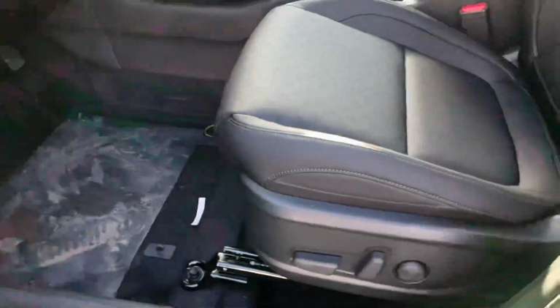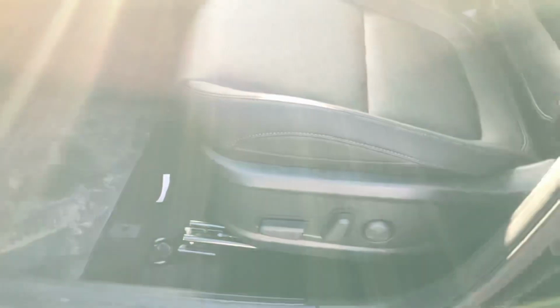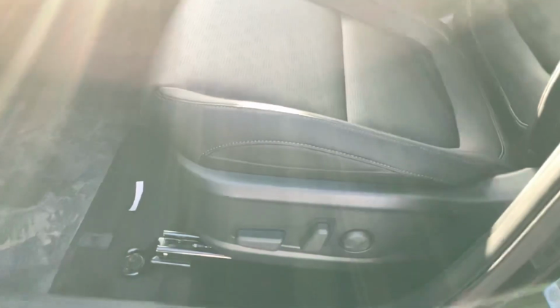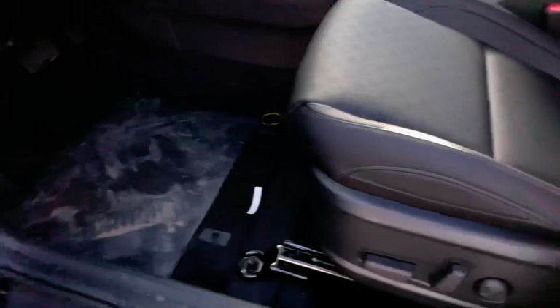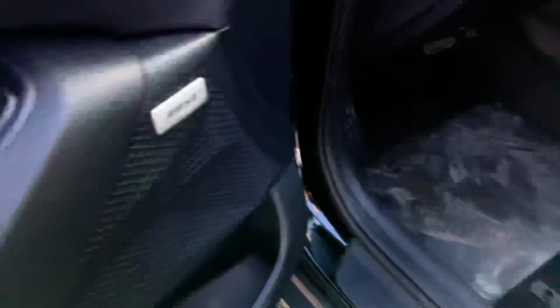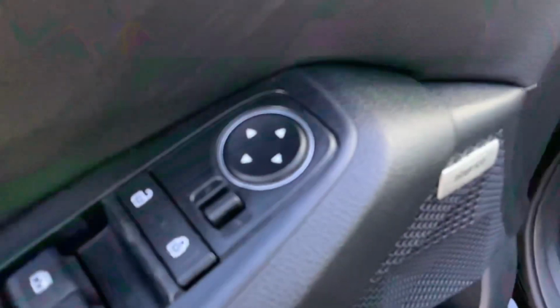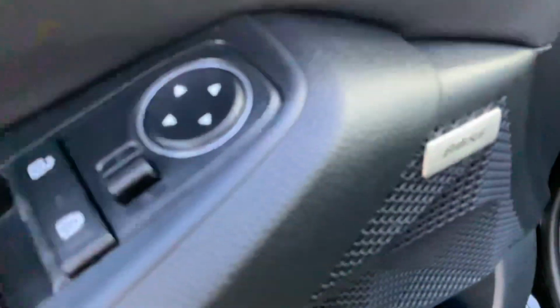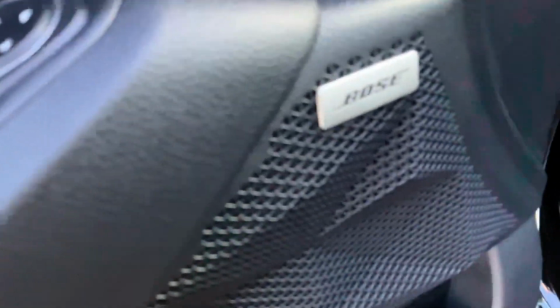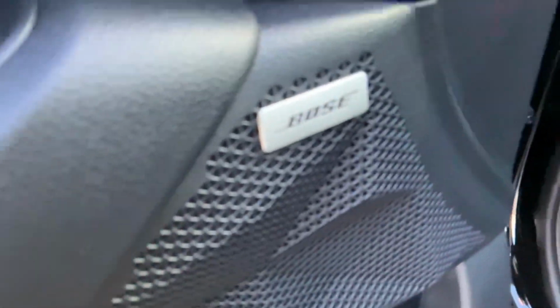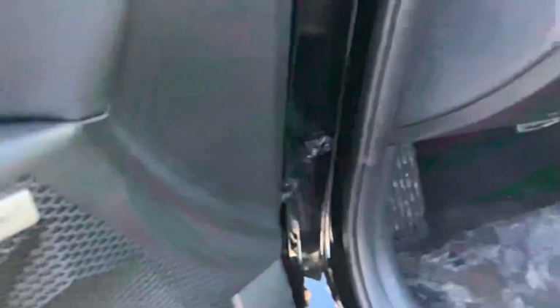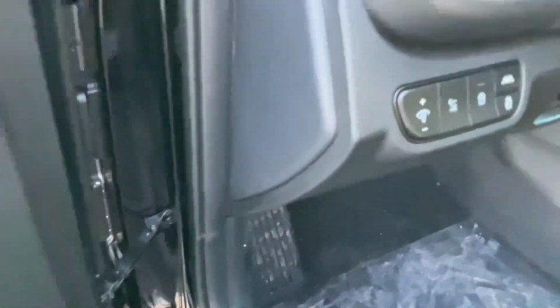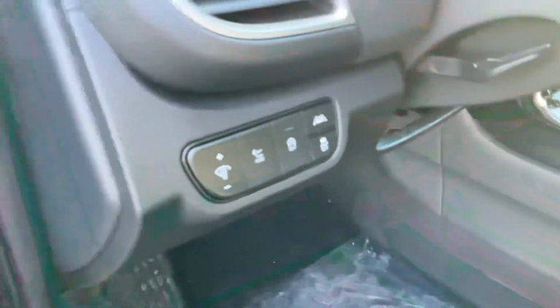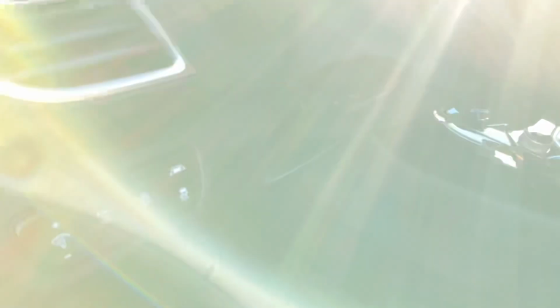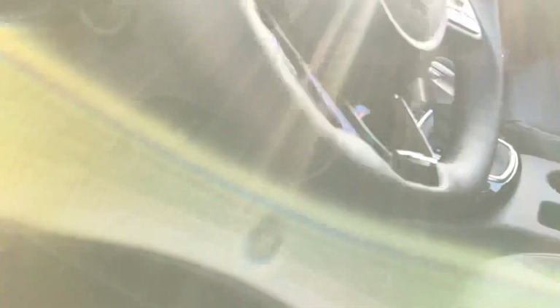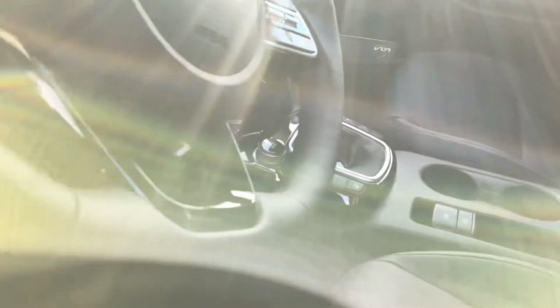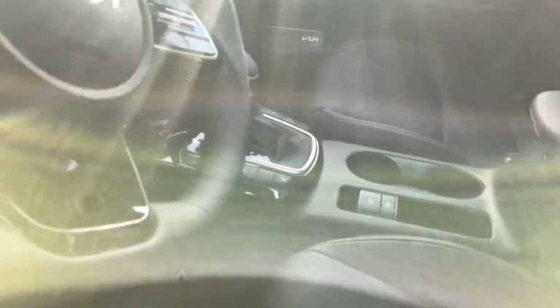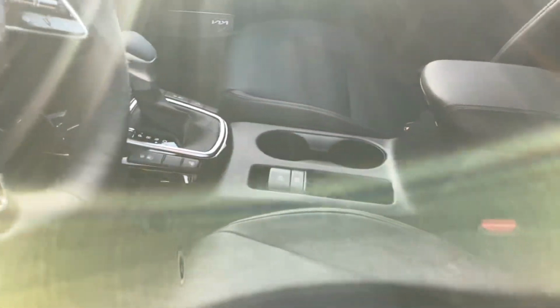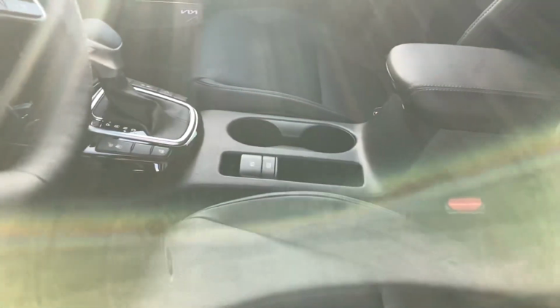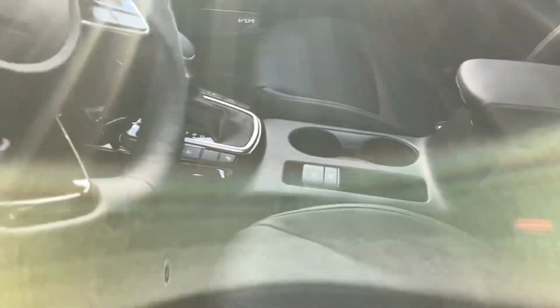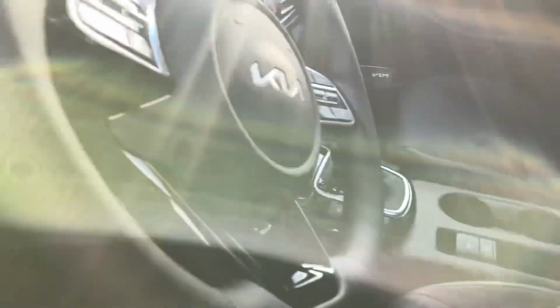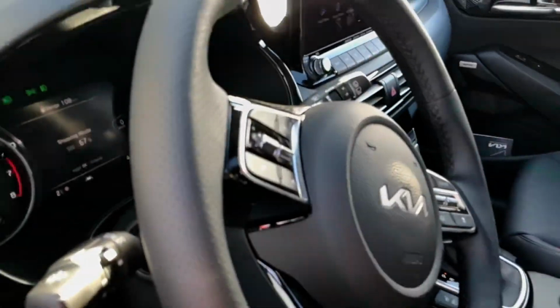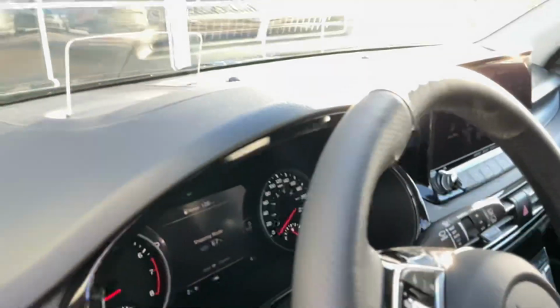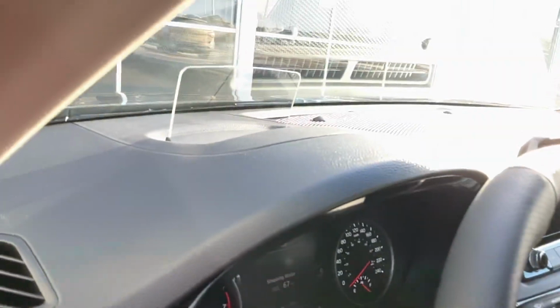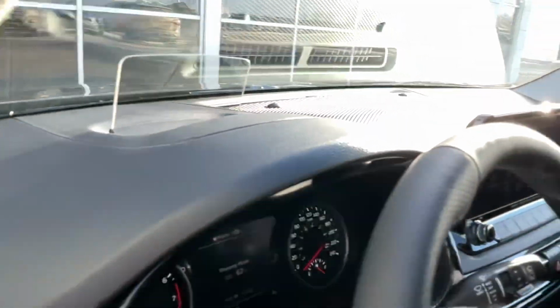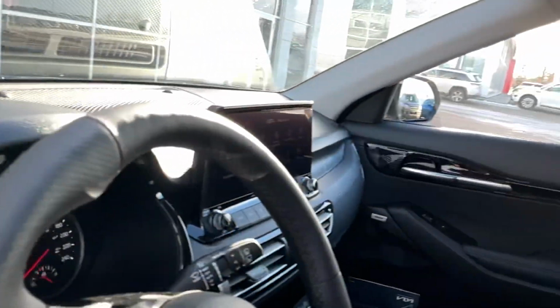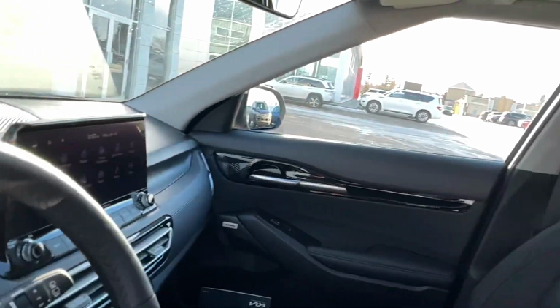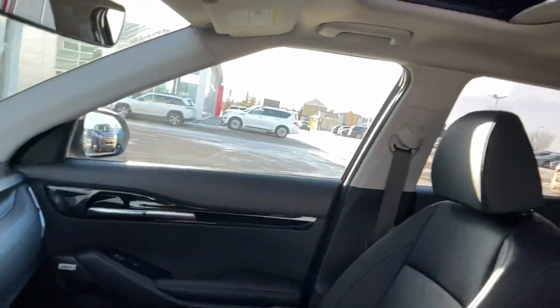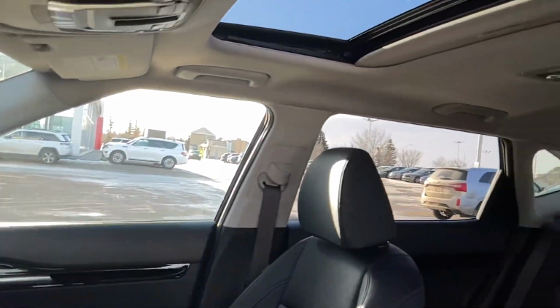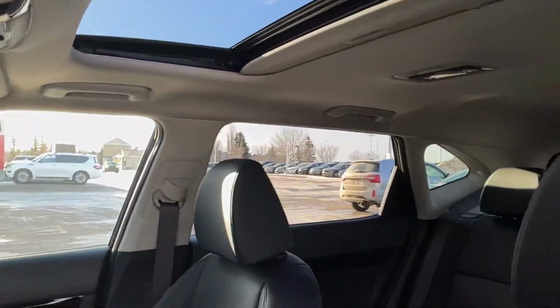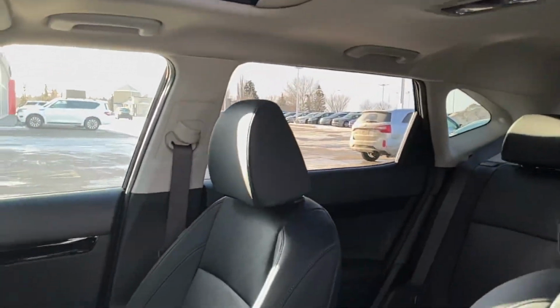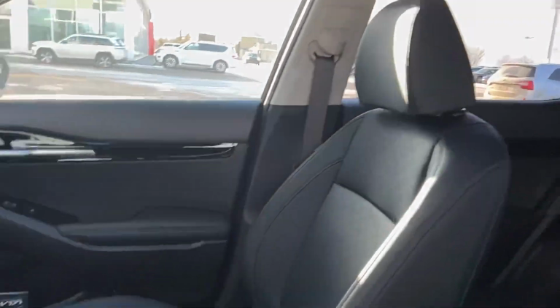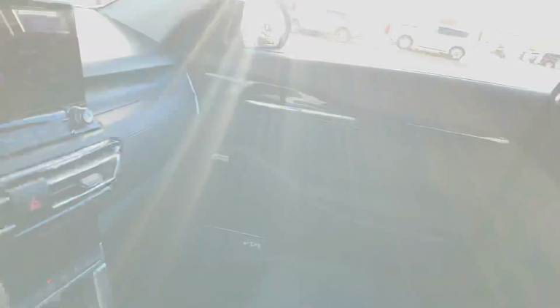You get a Bose sound system, ambient lighting, heated seats, cooled seats, and even a heated steering wheel for days like today. You've got automatic climate control, a sunroof of course, and a heads-up display with premium leather all throughout.